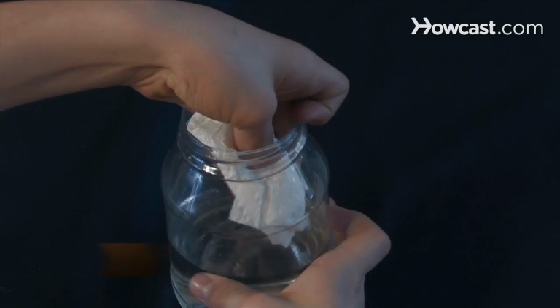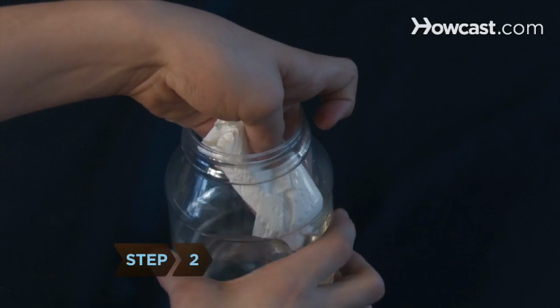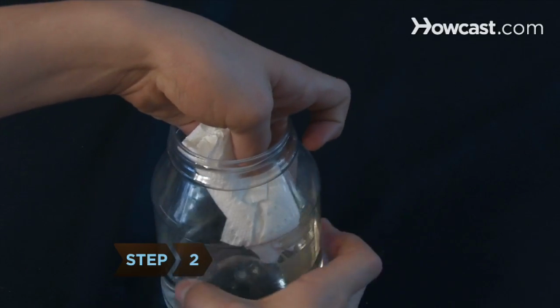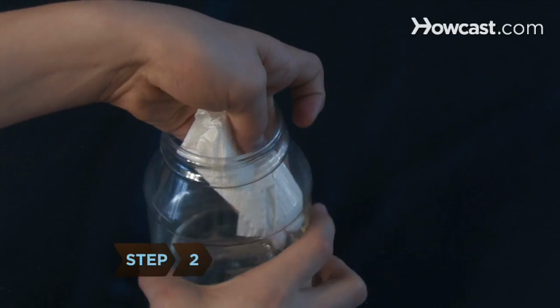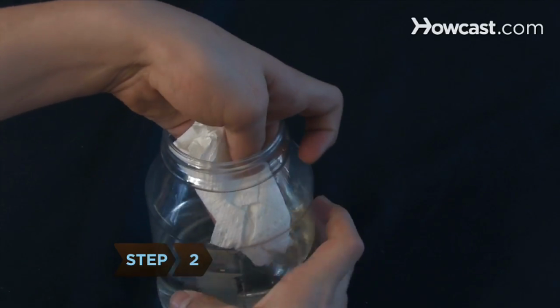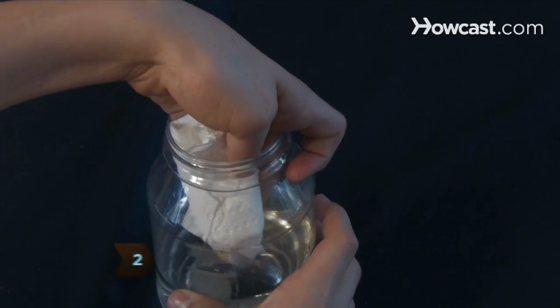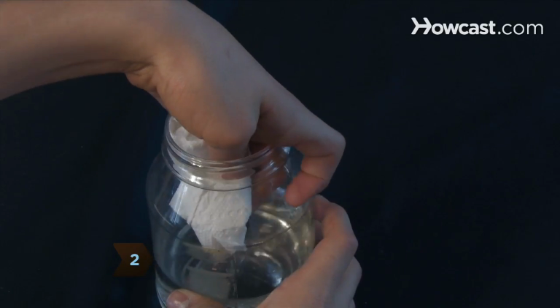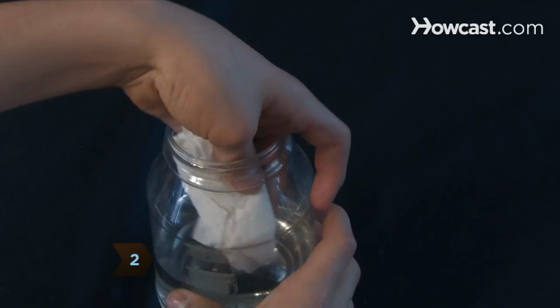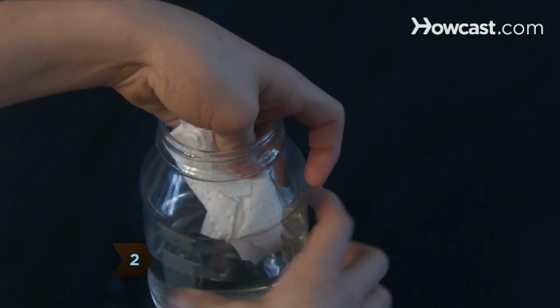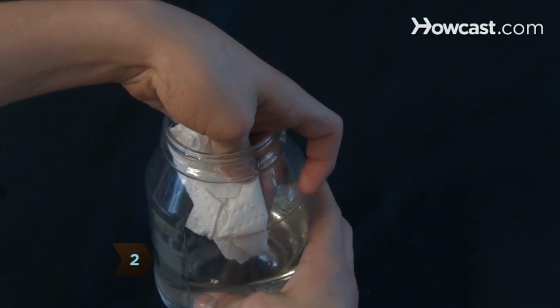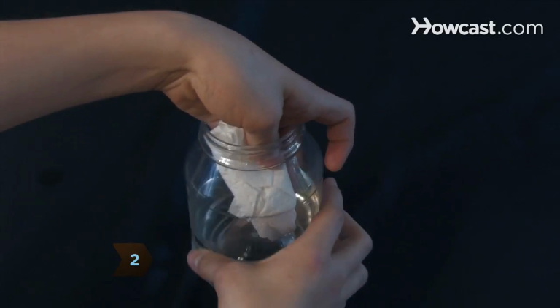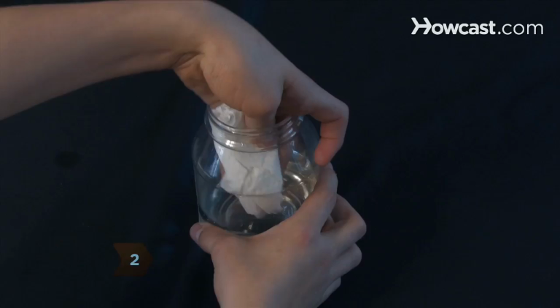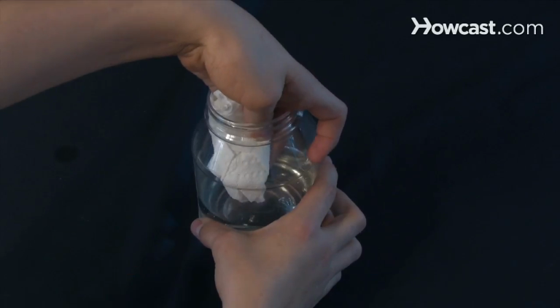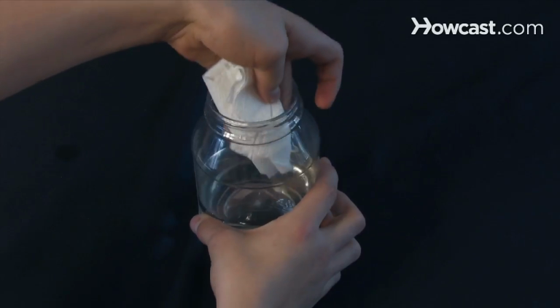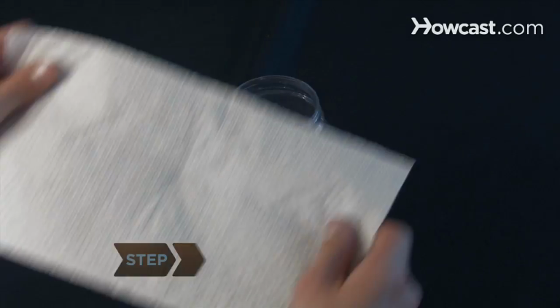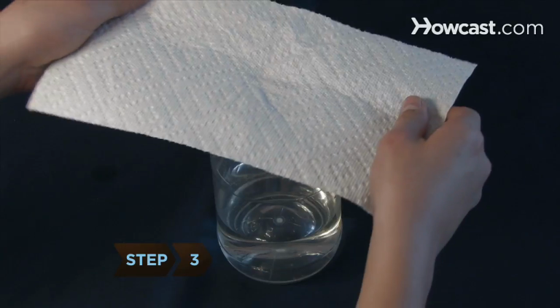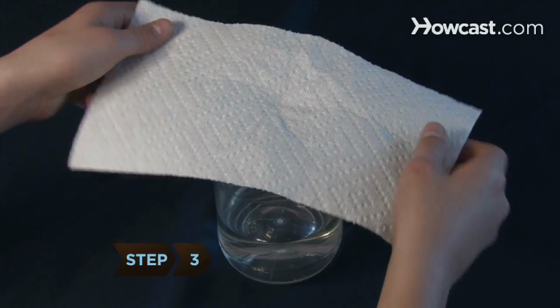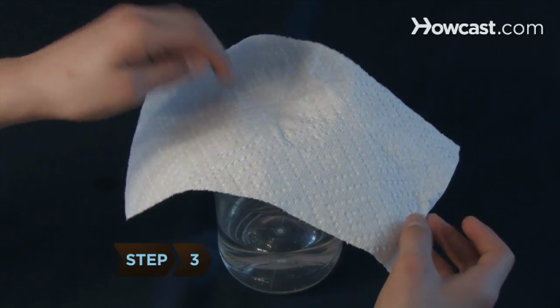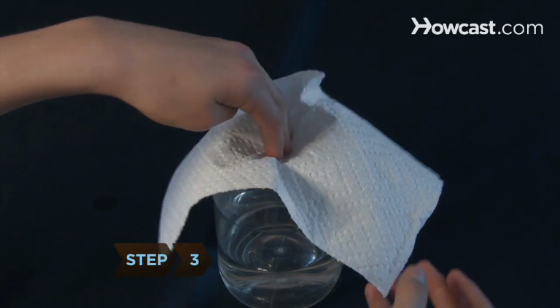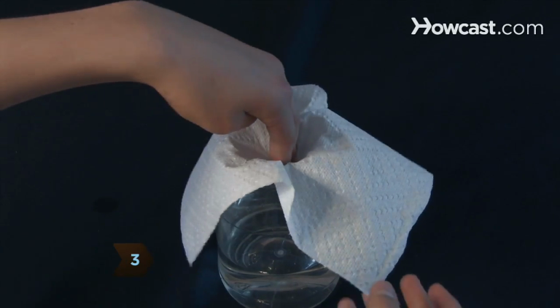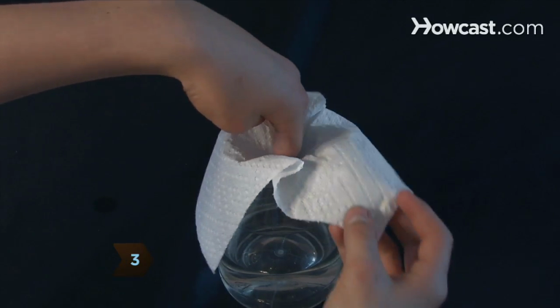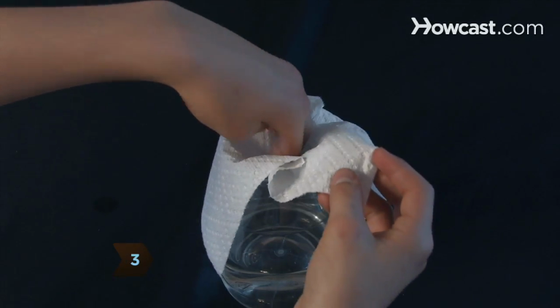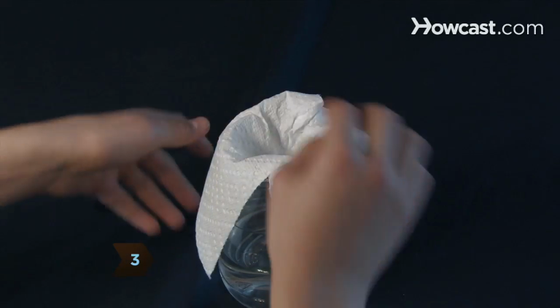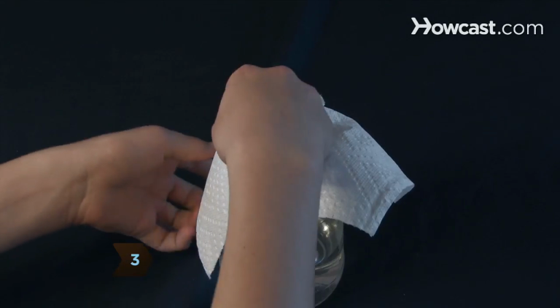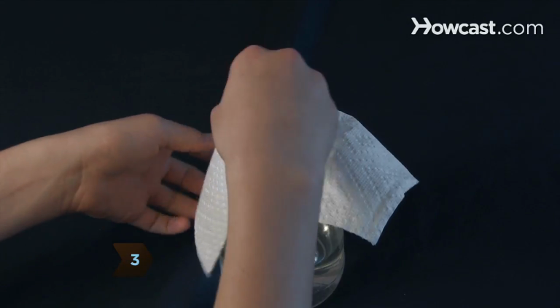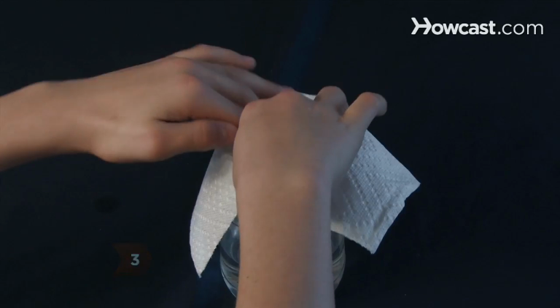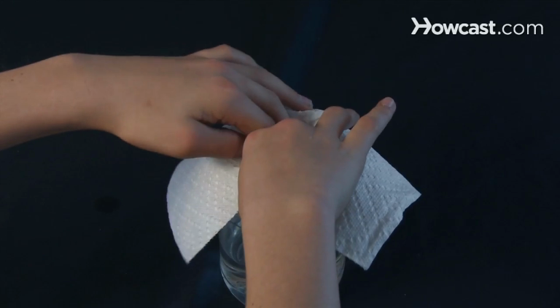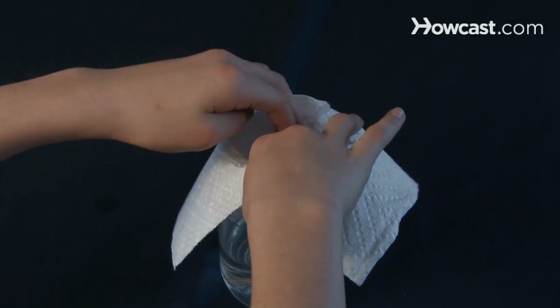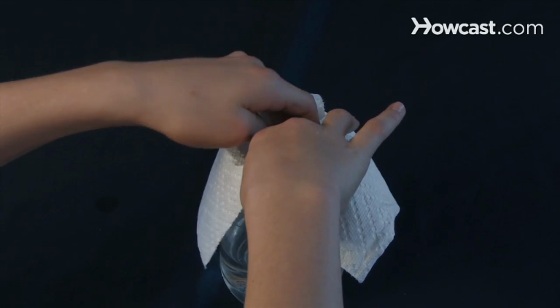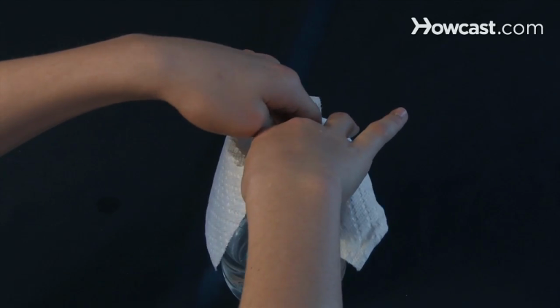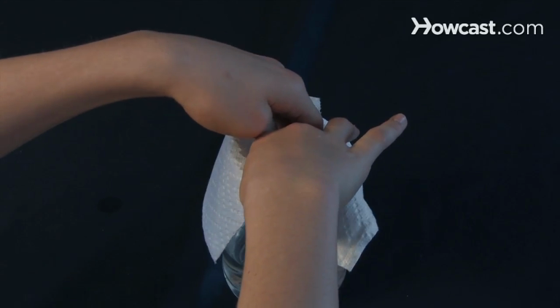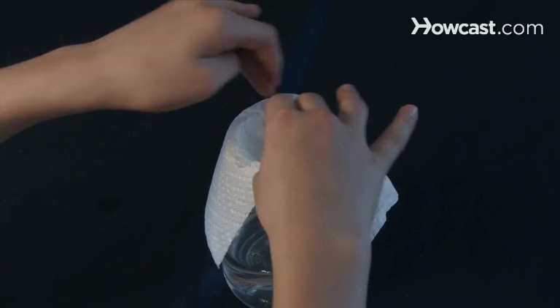Step 2. Use a paper towel to dry excess vinegar from the top half of the jar. Step 3. Loosely hold a clean paper towel over the mouth of the jar and push the center into the jar so that it forms a little cup over the vinegar.